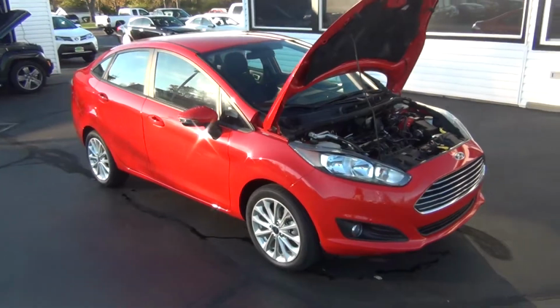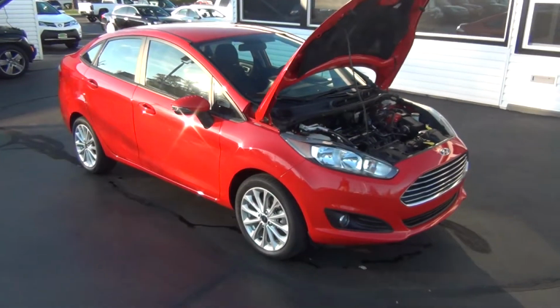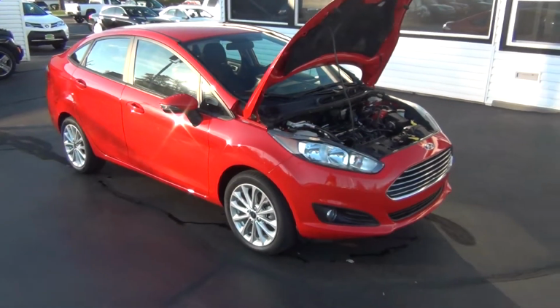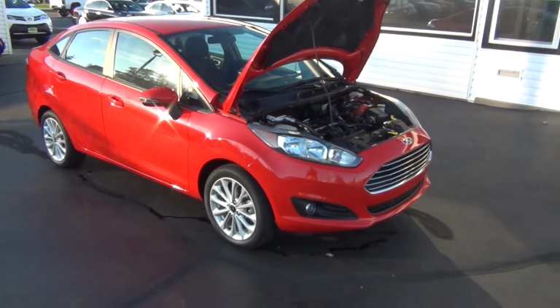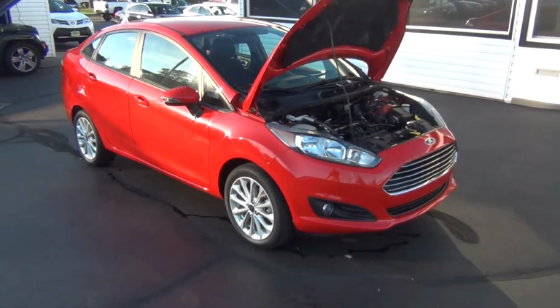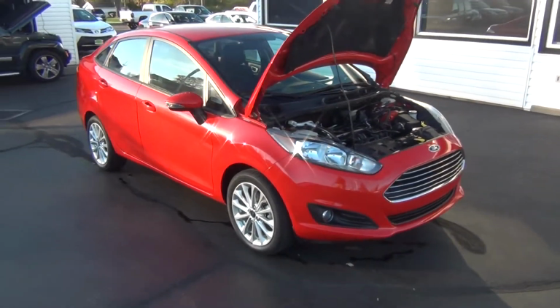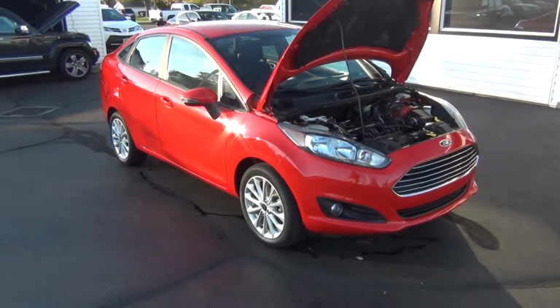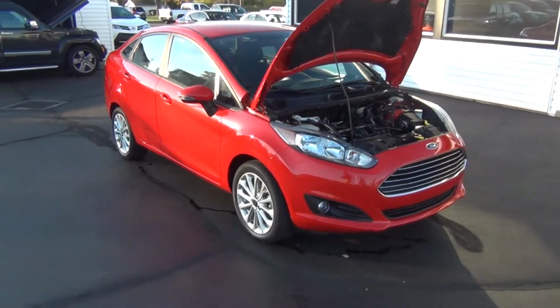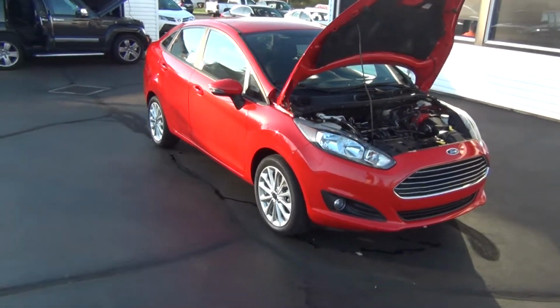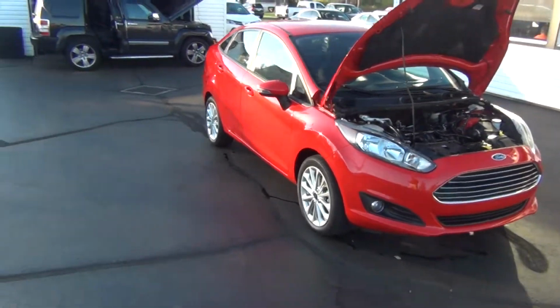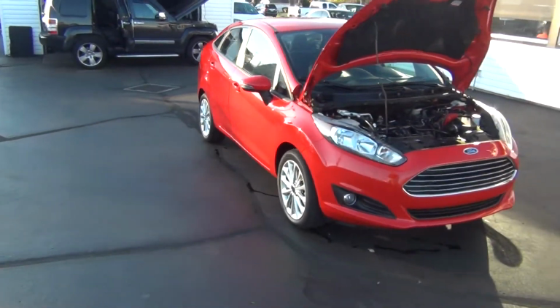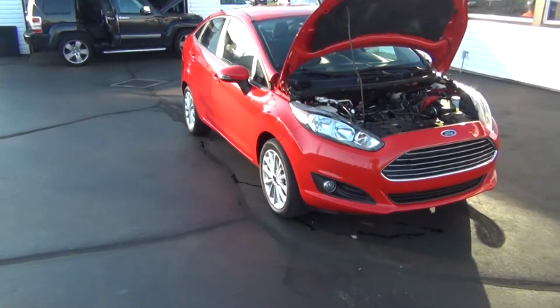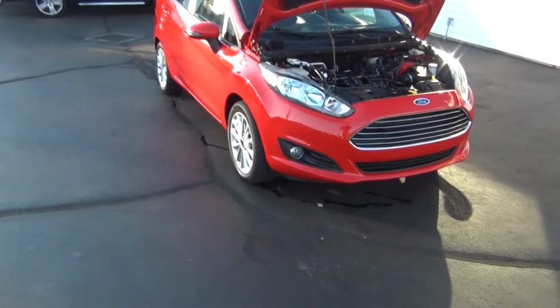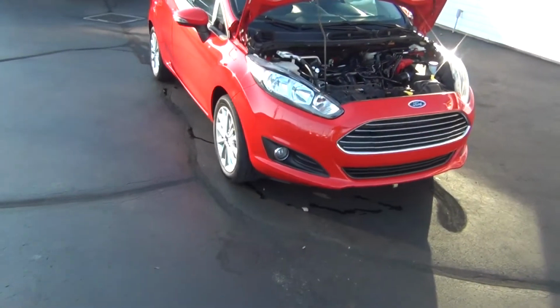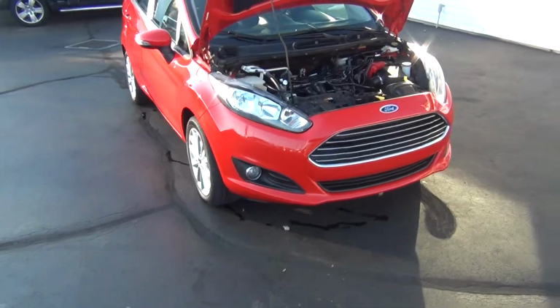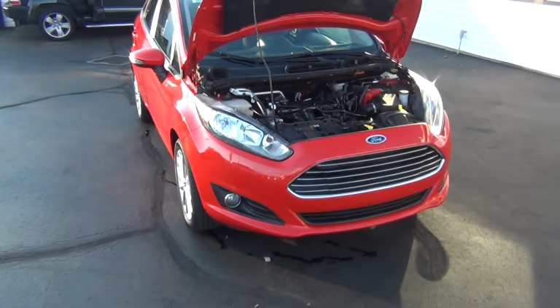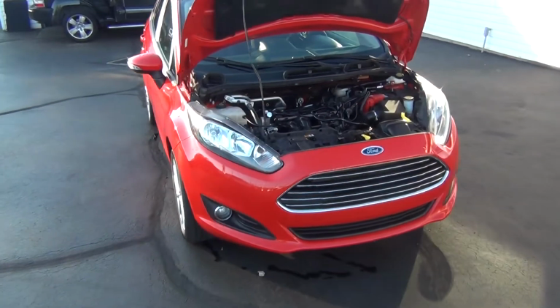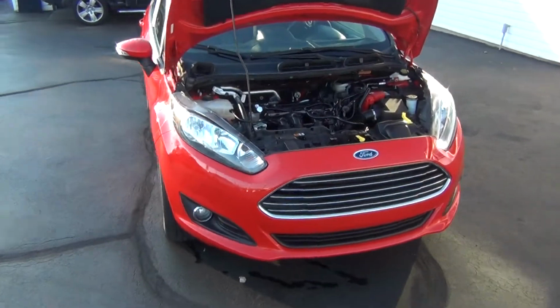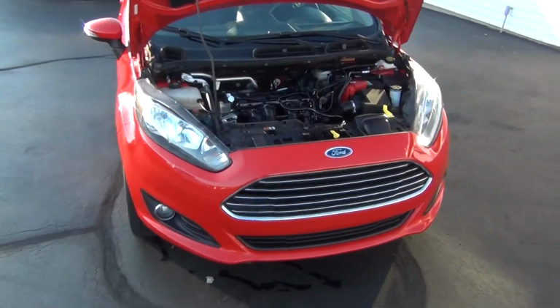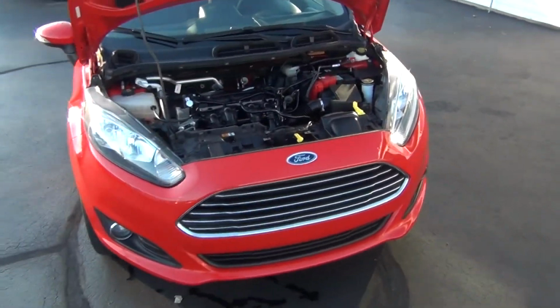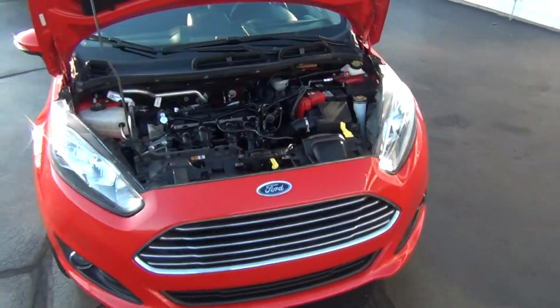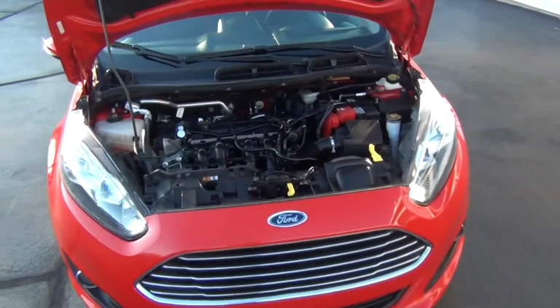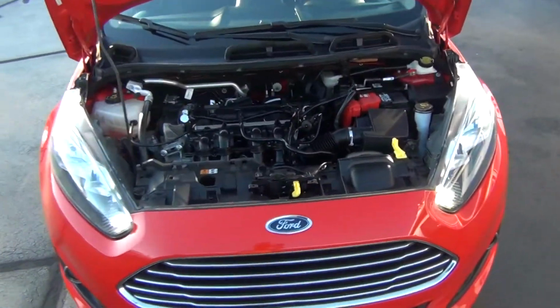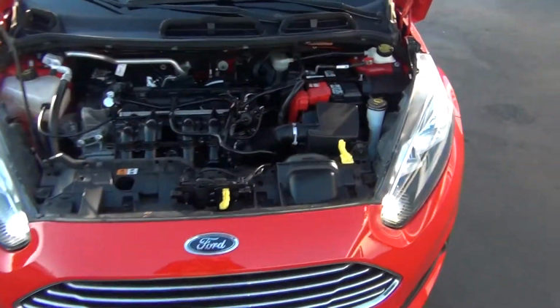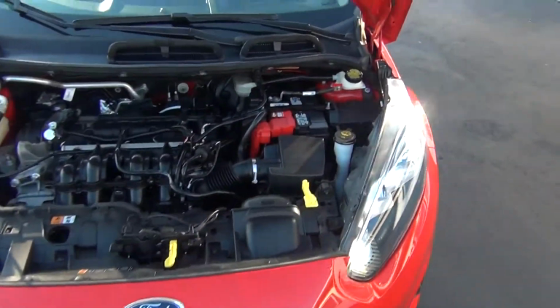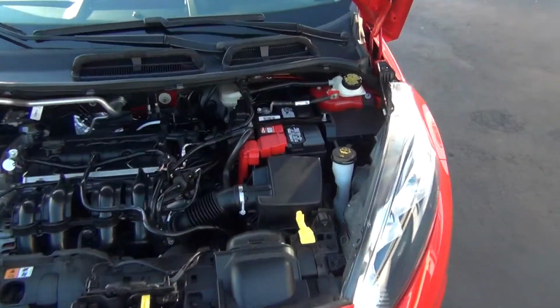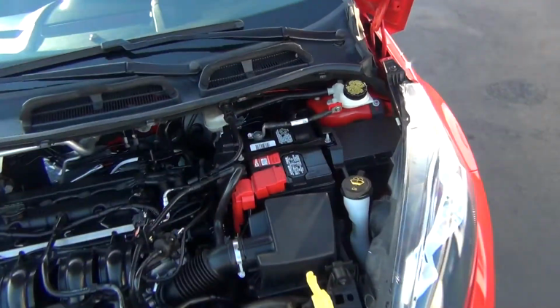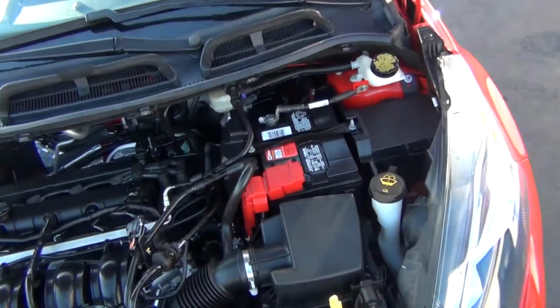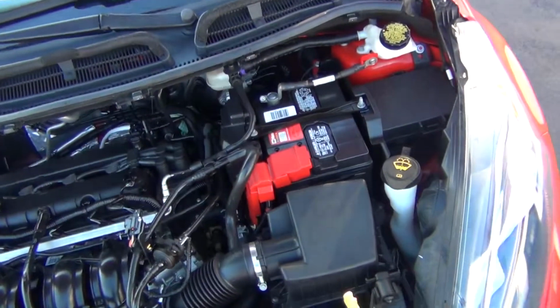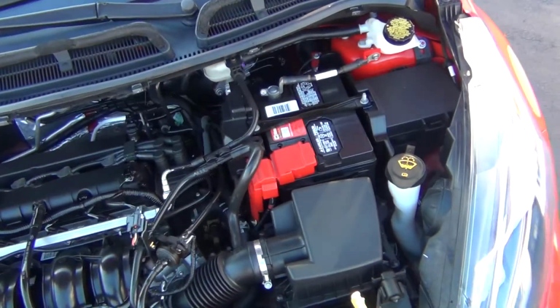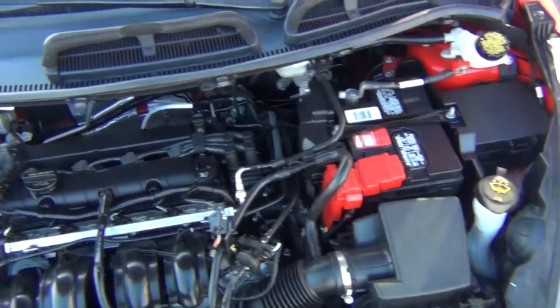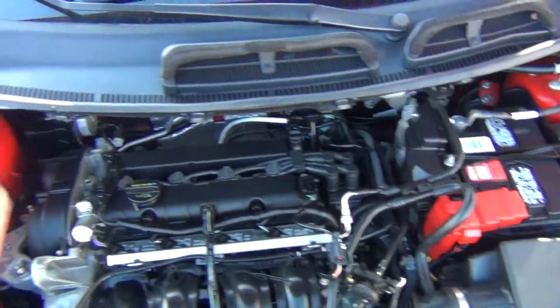Hello and welcome to Midtown Auto Center. My name is Paul and today I'd like to thank you for taking a look at our 2014 Ford Fiesta SE with only 12,000 original miles.